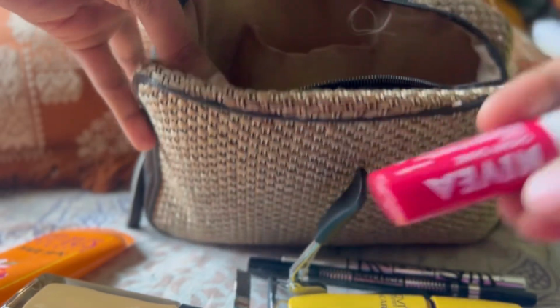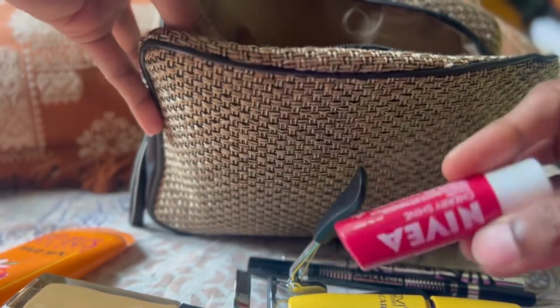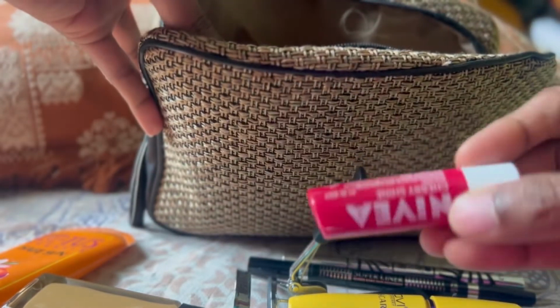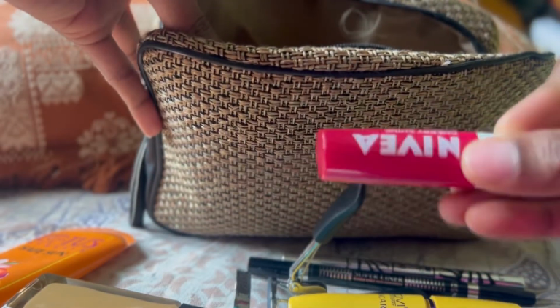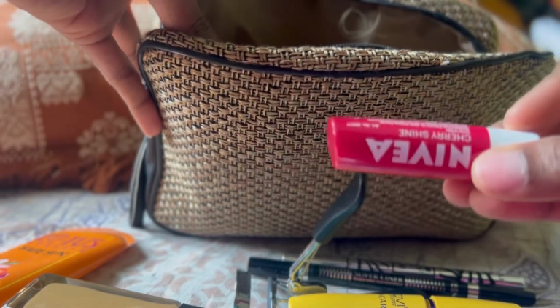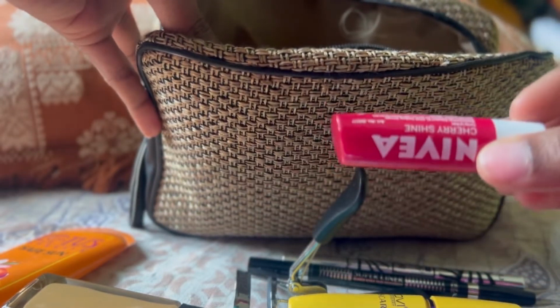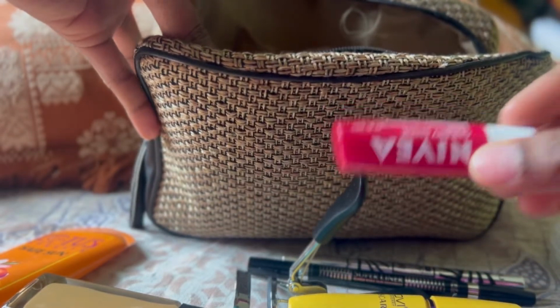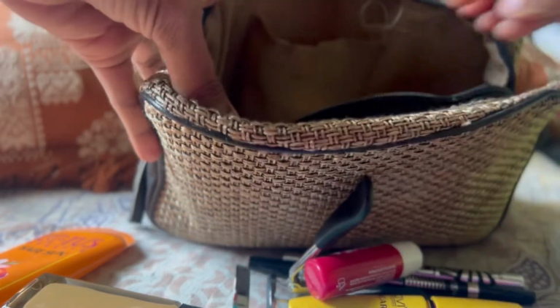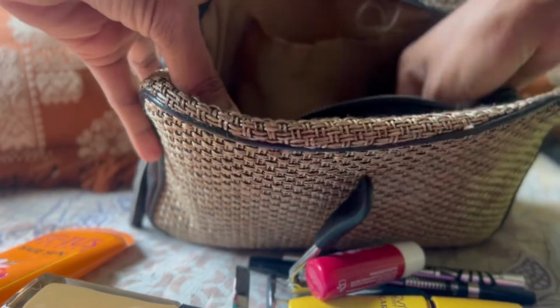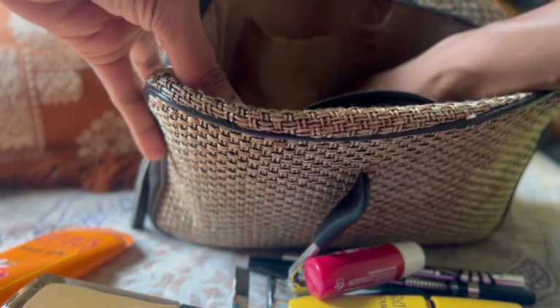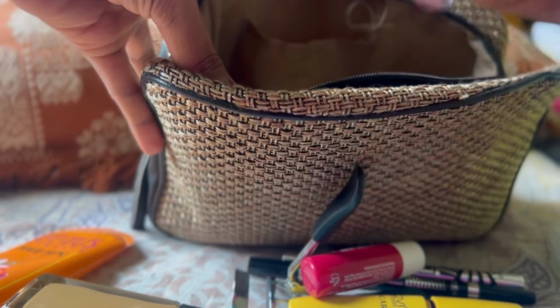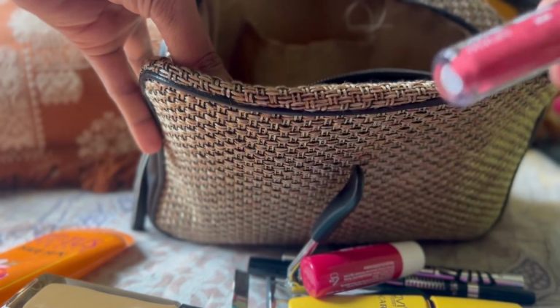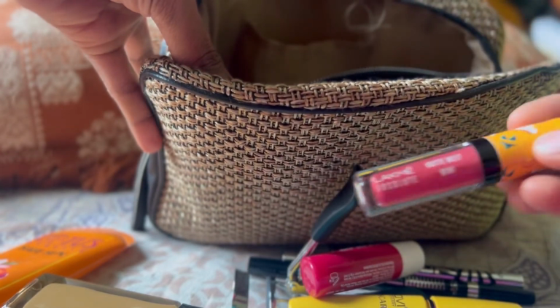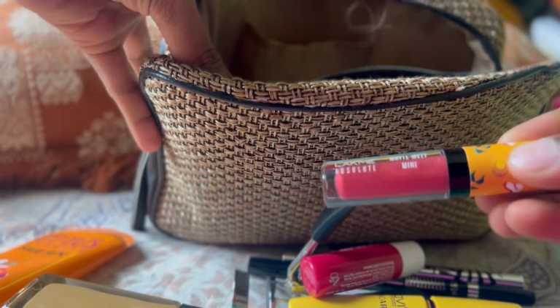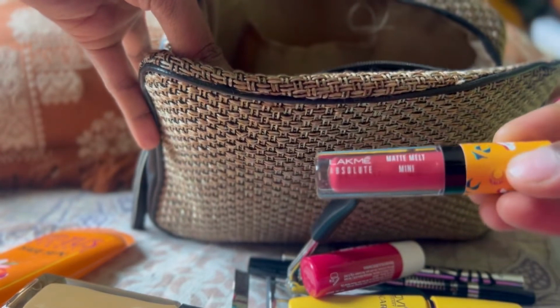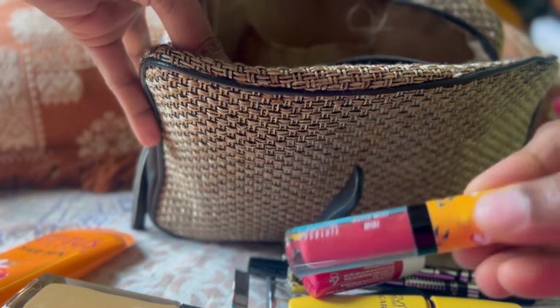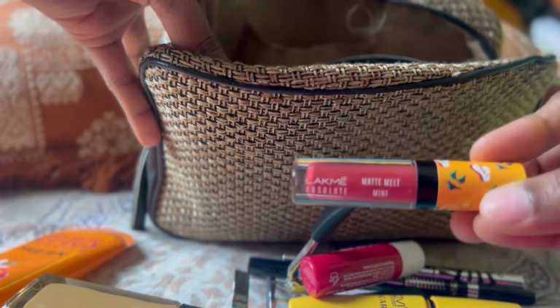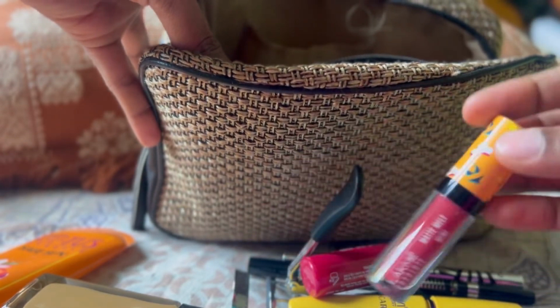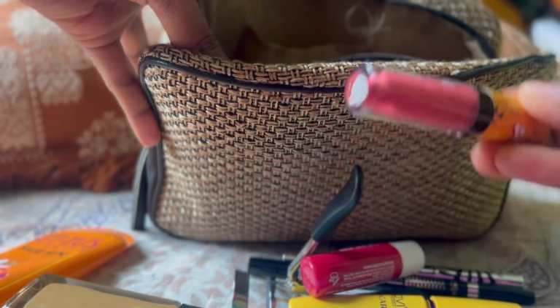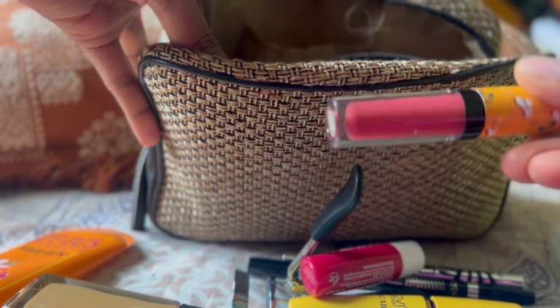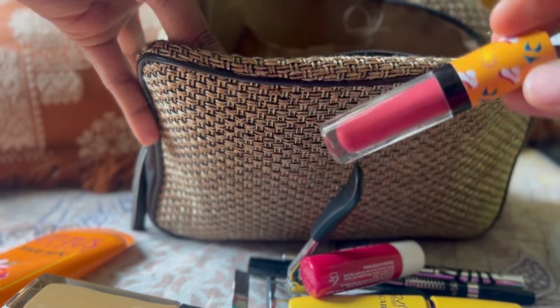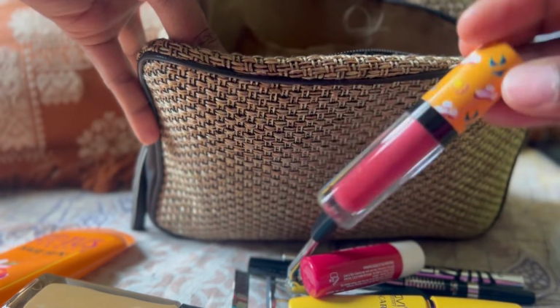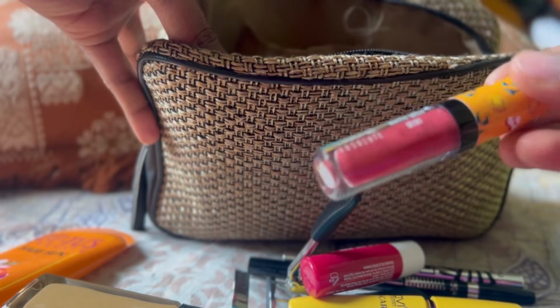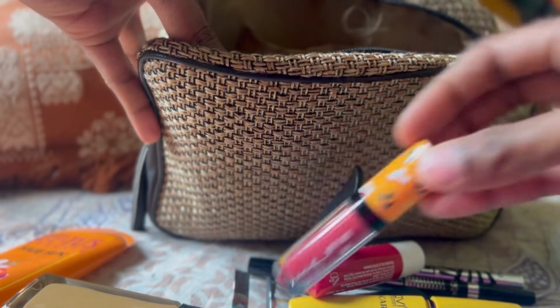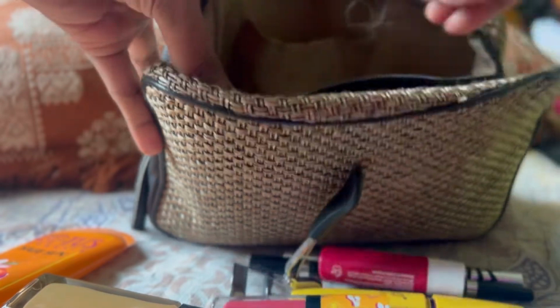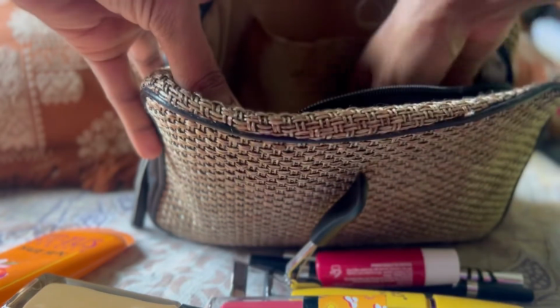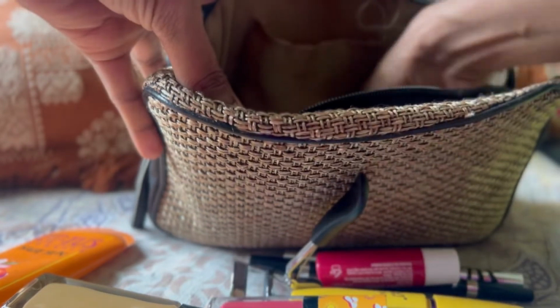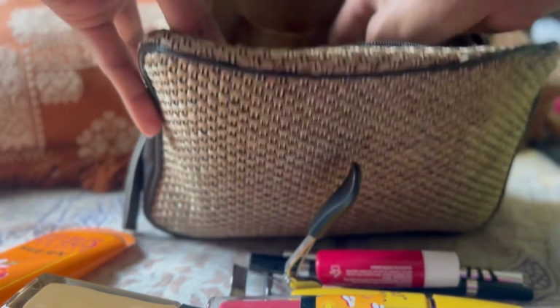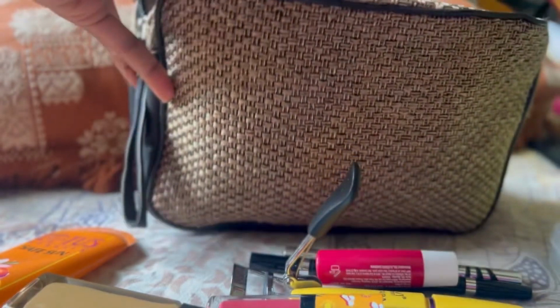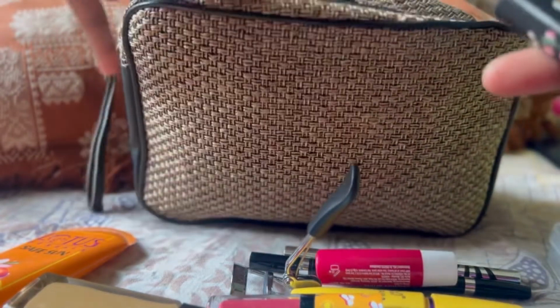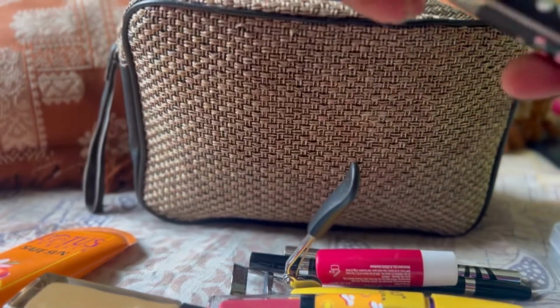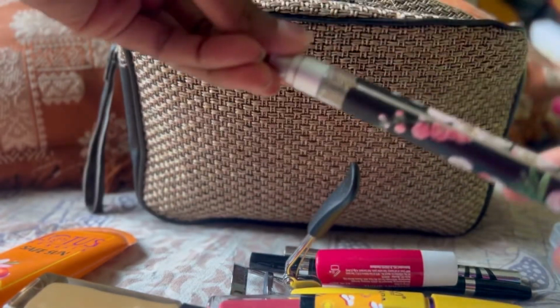Then I have a lip gloss — Nibia Cherry Shine. And Lakme Matte Melt Mini in a nice dark pink shade, which is one of my favorites.